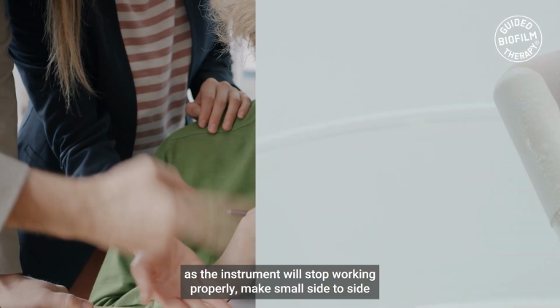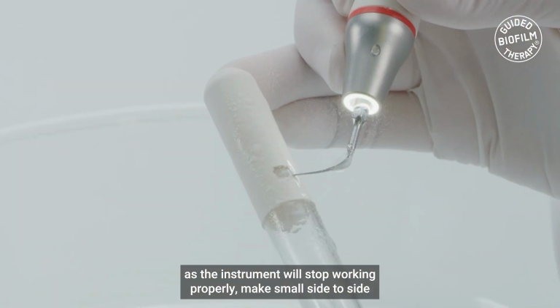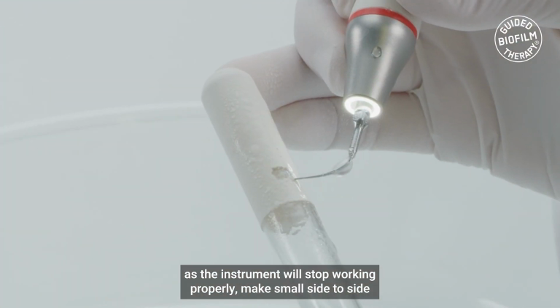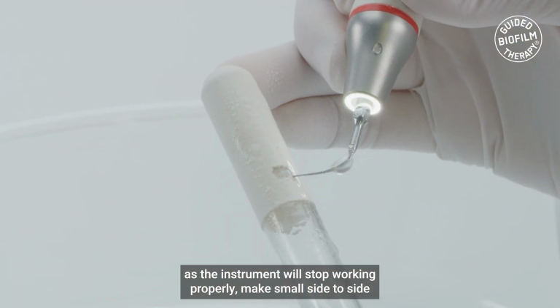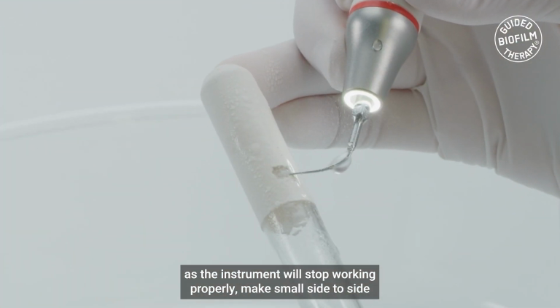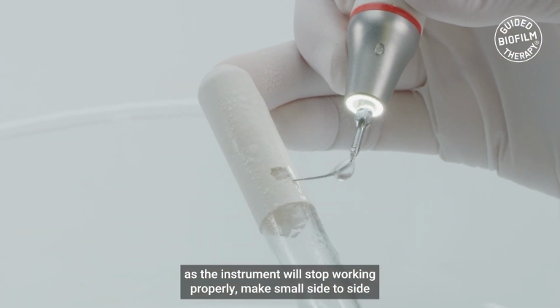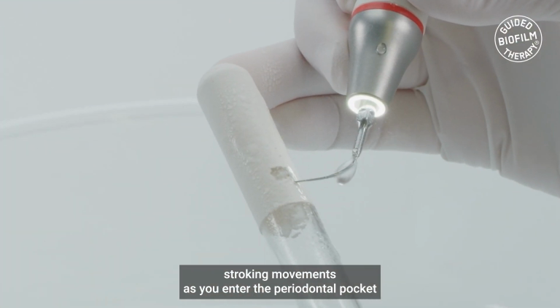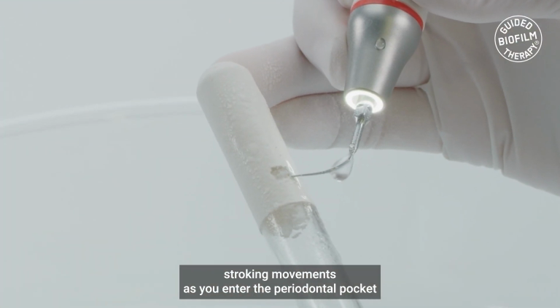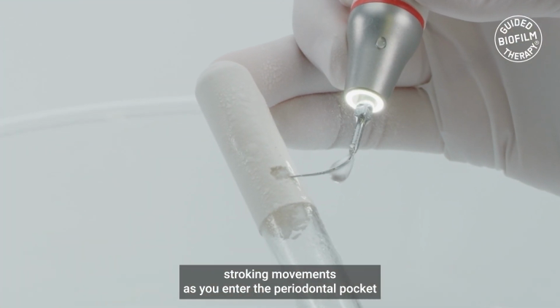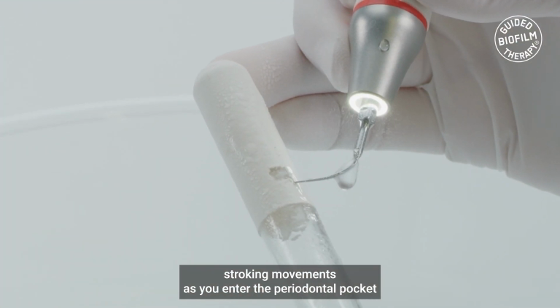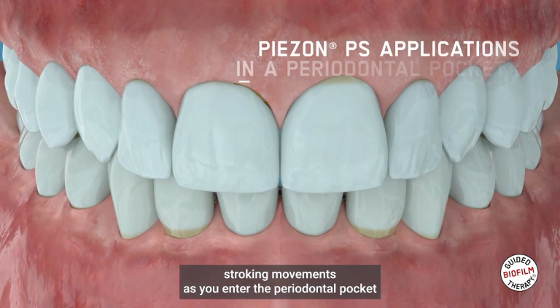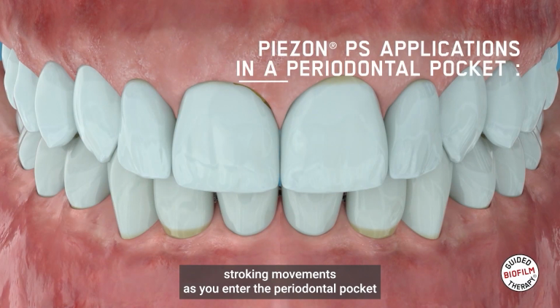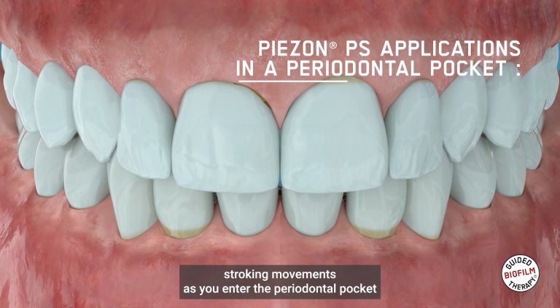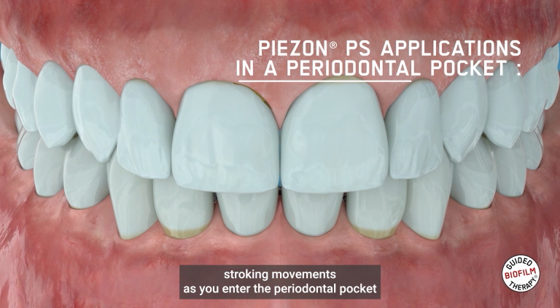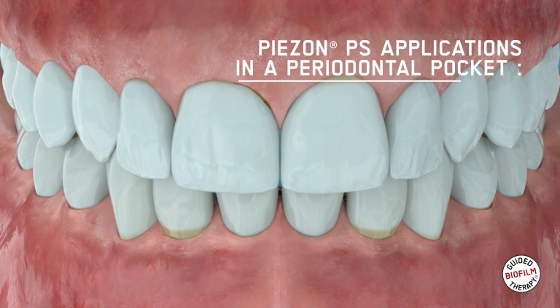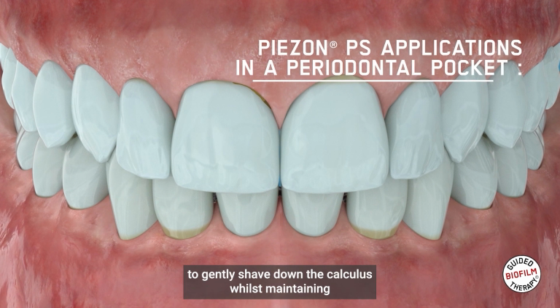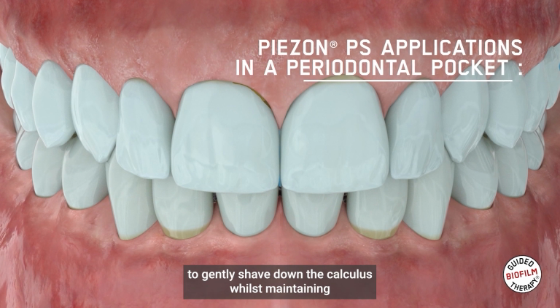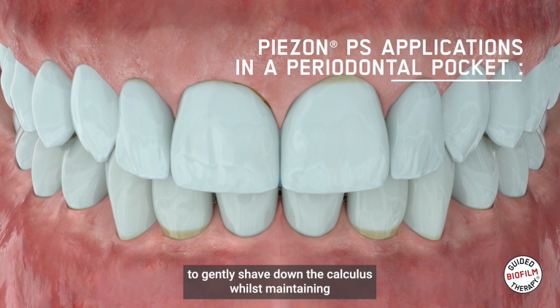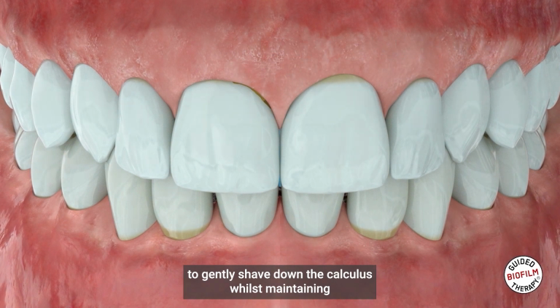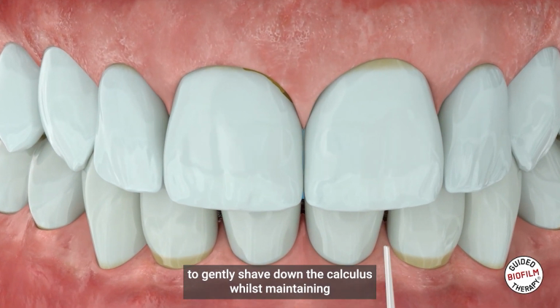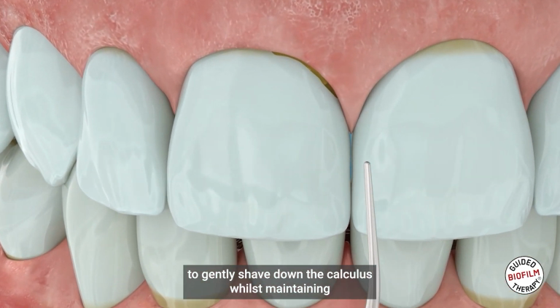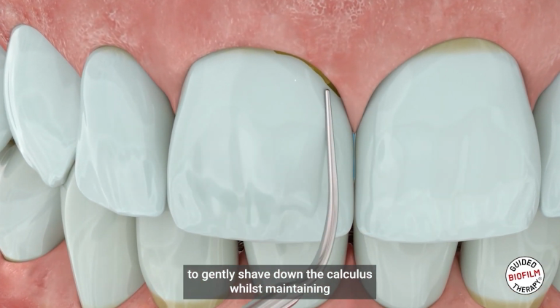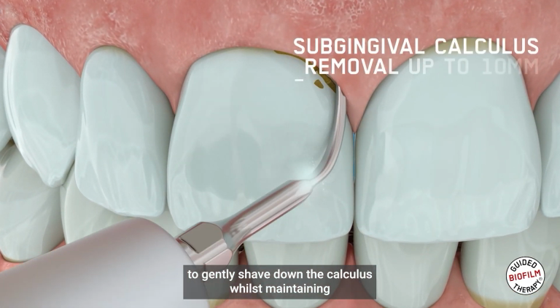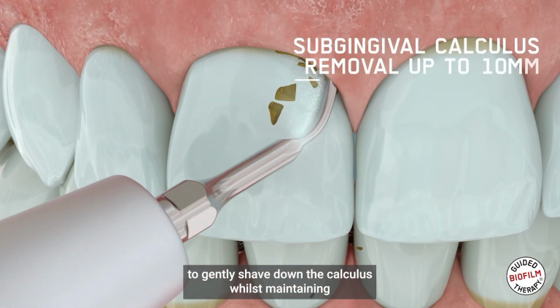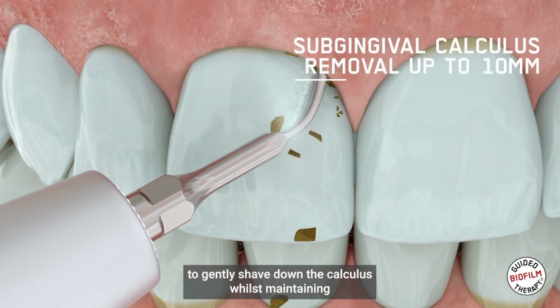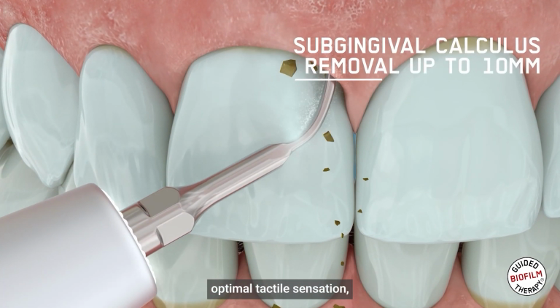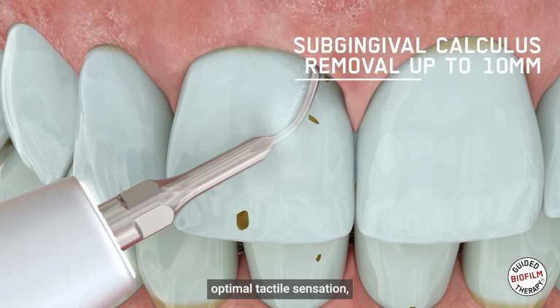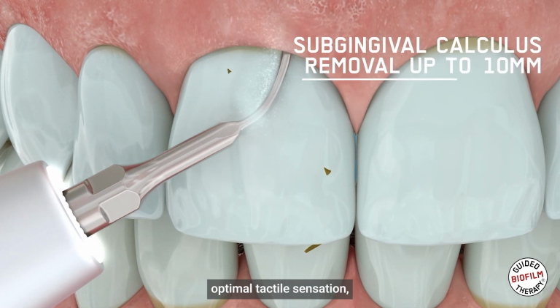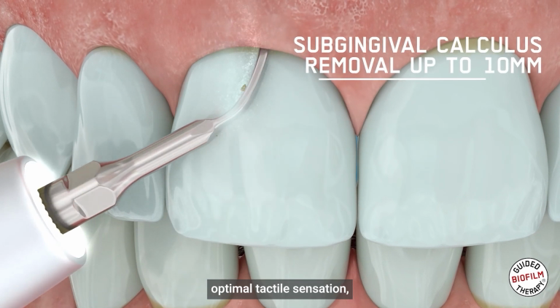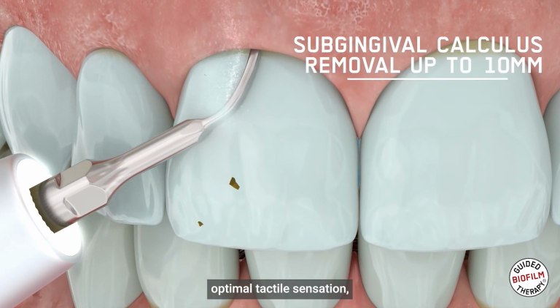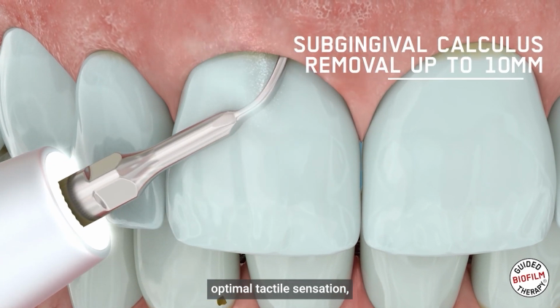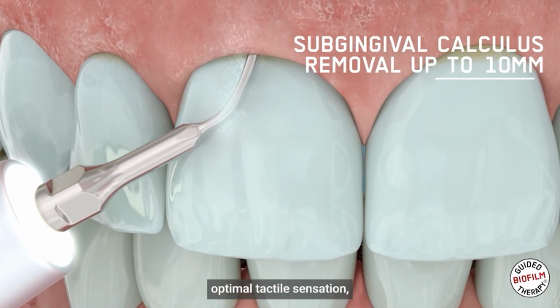Make small side-to-side stroking movements as you enter the periodontal pocket to gently shave down the calculus whilst maintaining optimal tactile sensation.